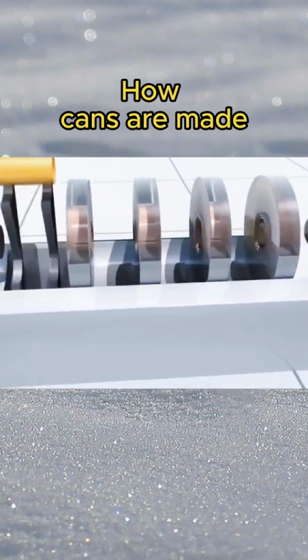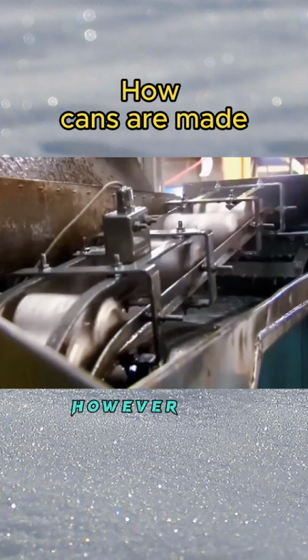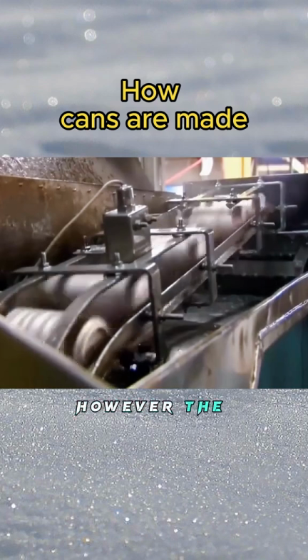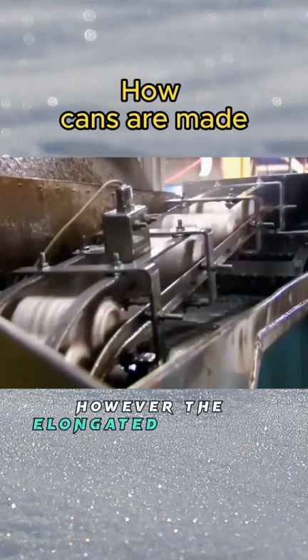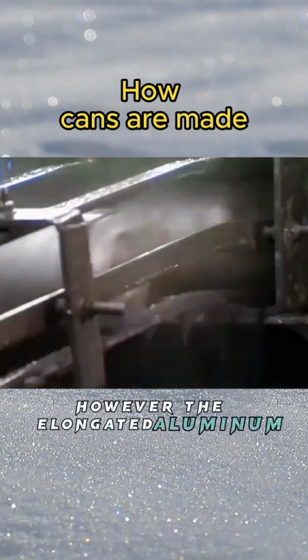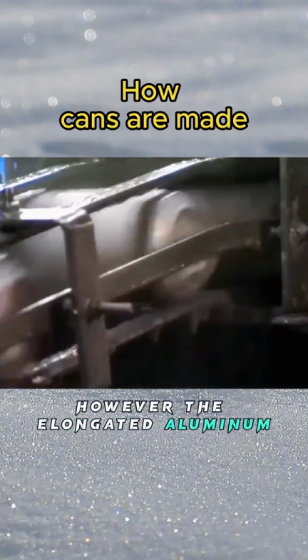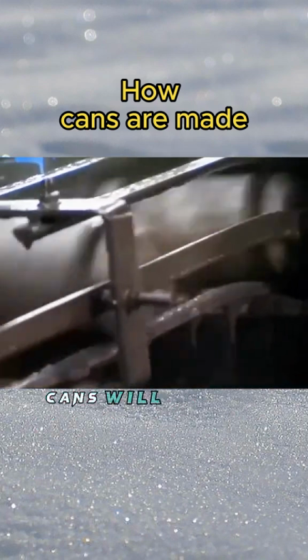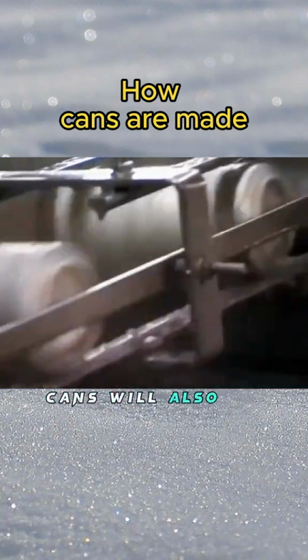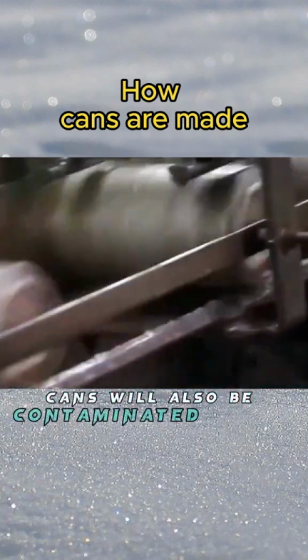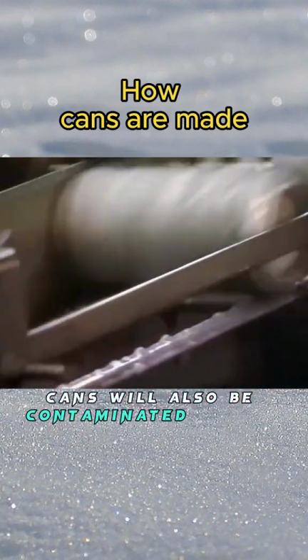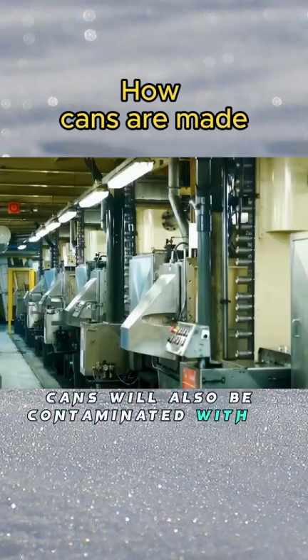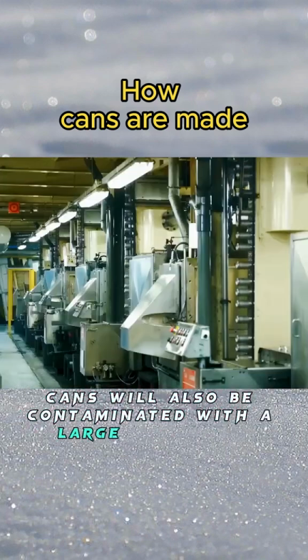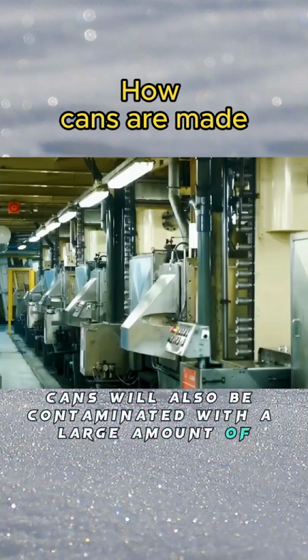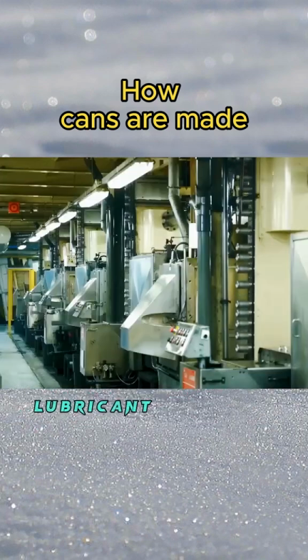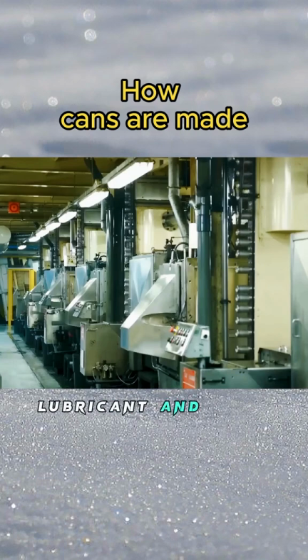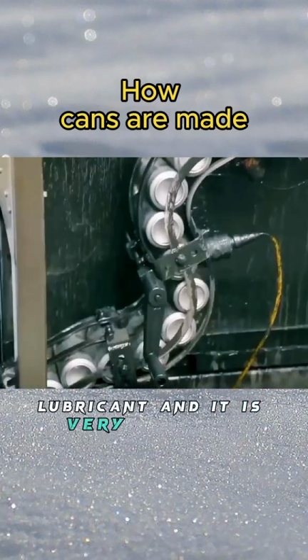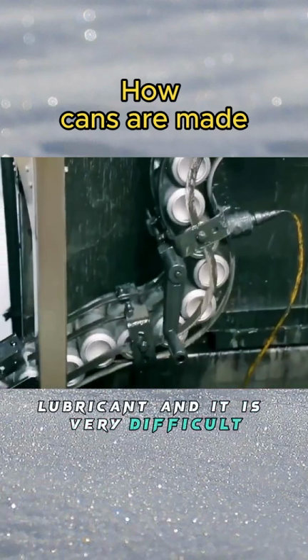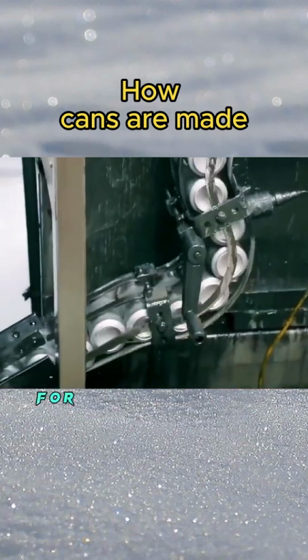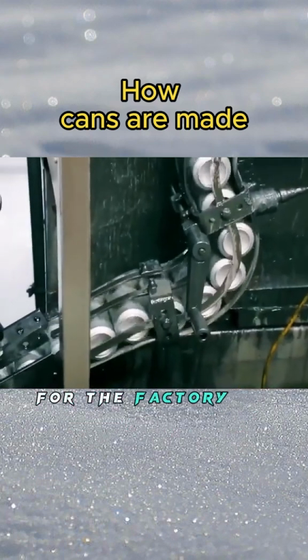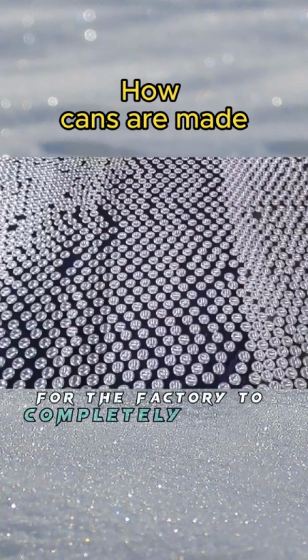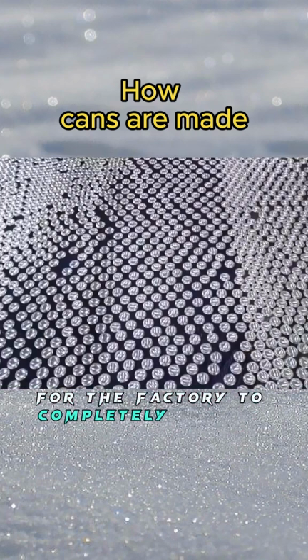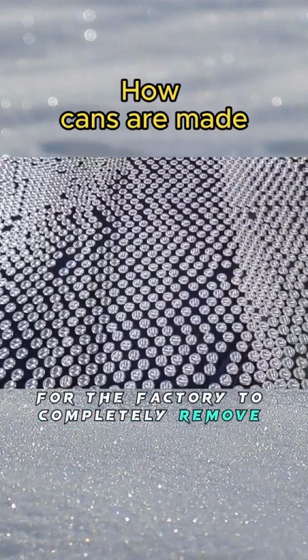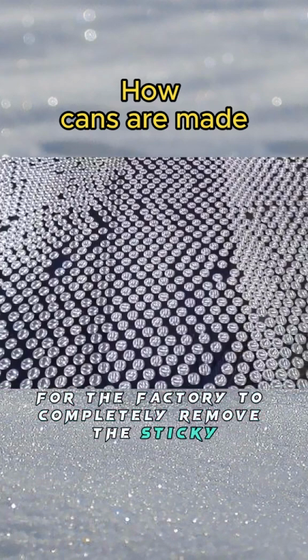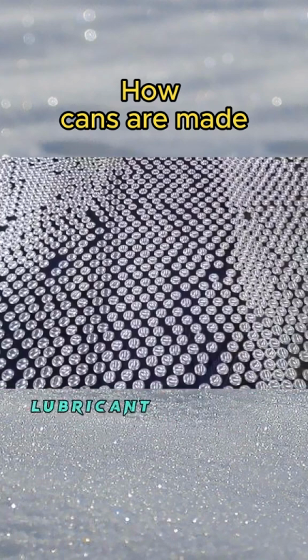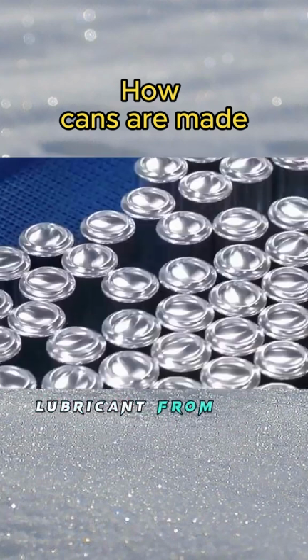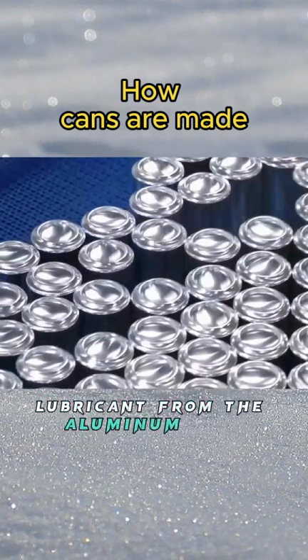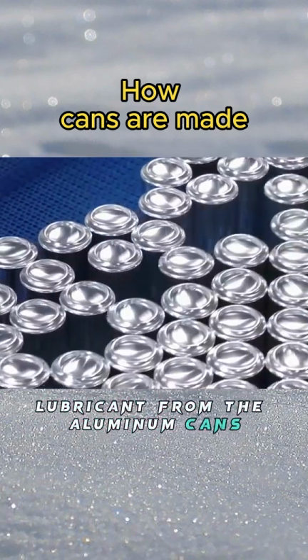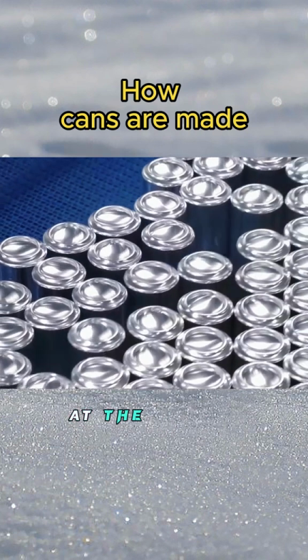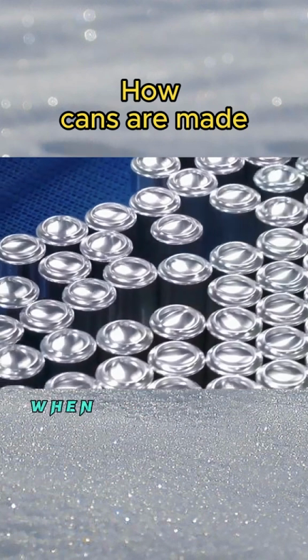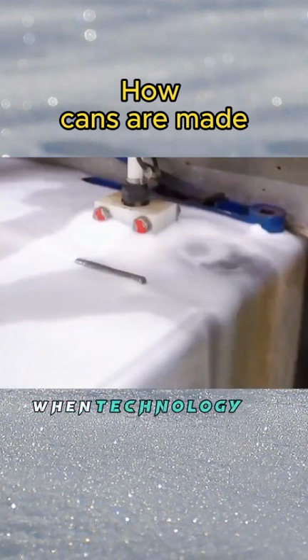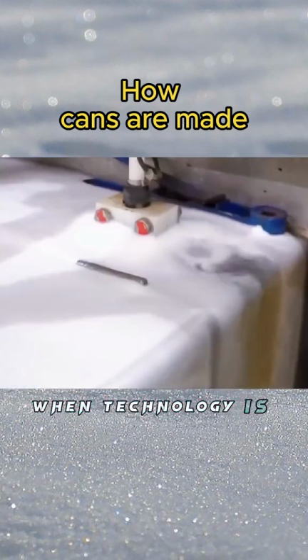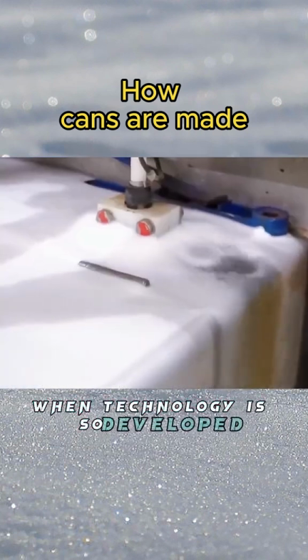However, the elongated aluminum cans will be contaminated with a large amount of lubricant, and it is very difficult for the factory to completely remove the sticky lubricant from the aluminum cans, even with today's advanced technology.